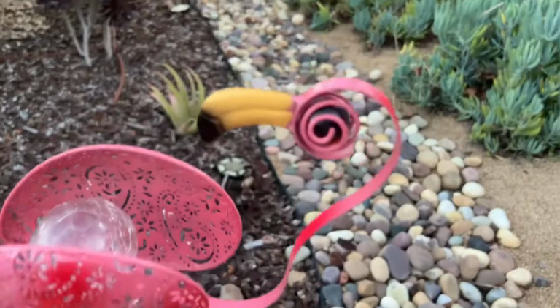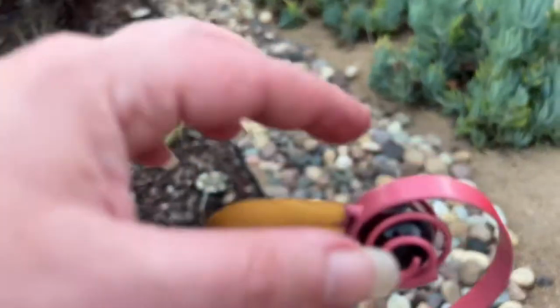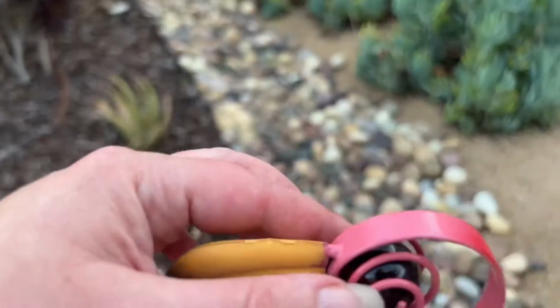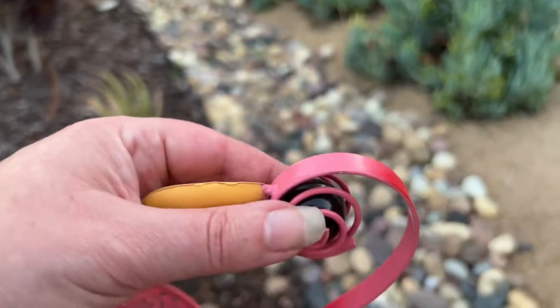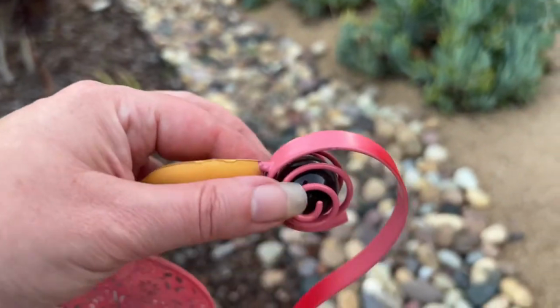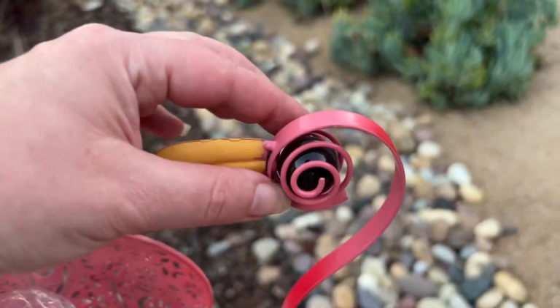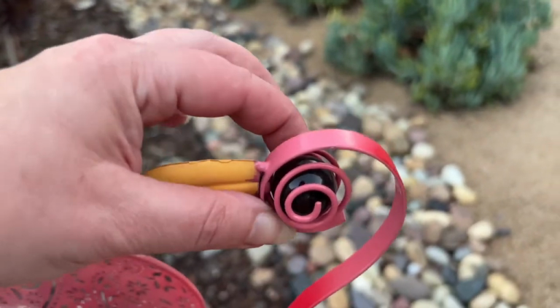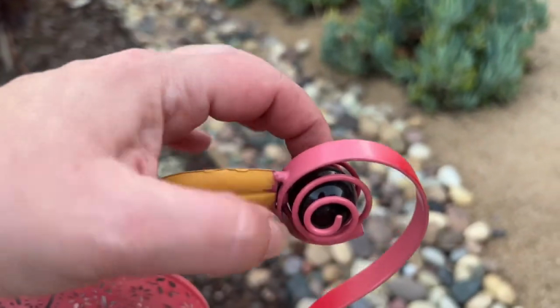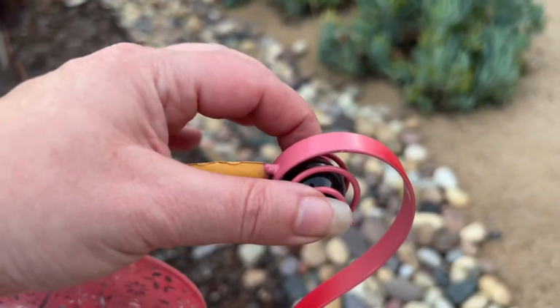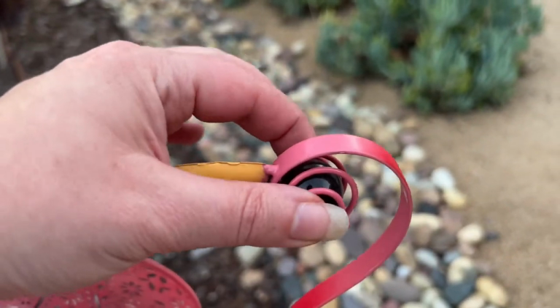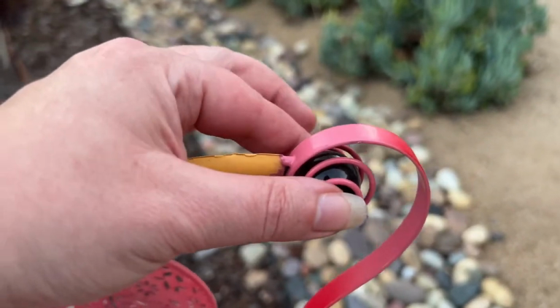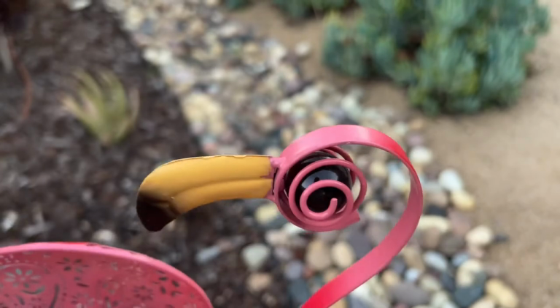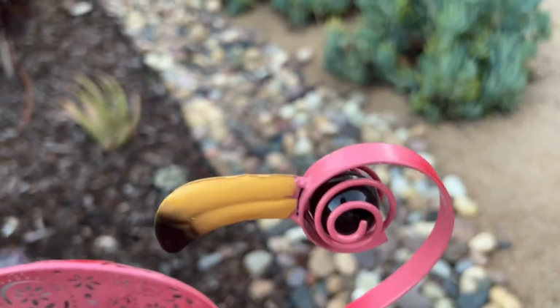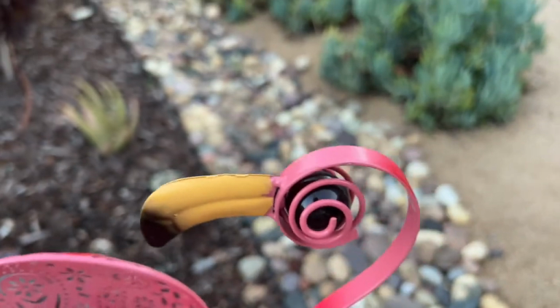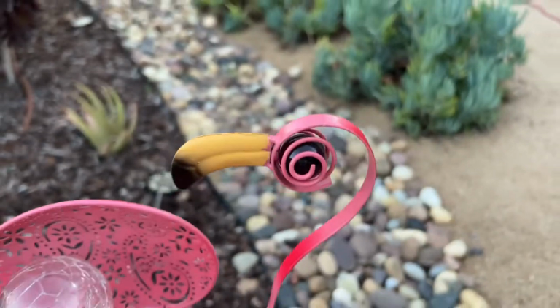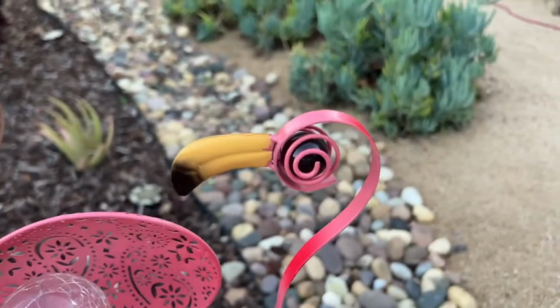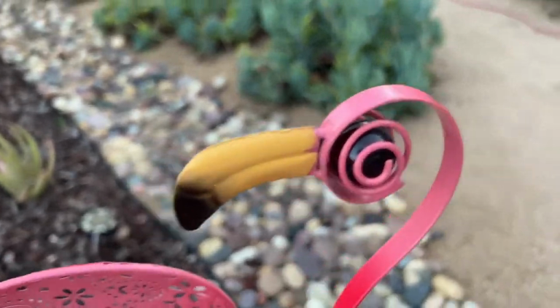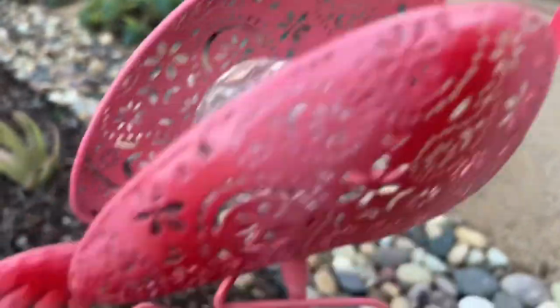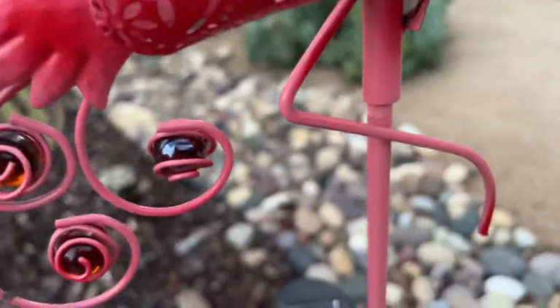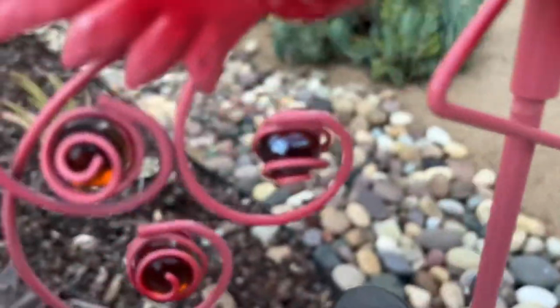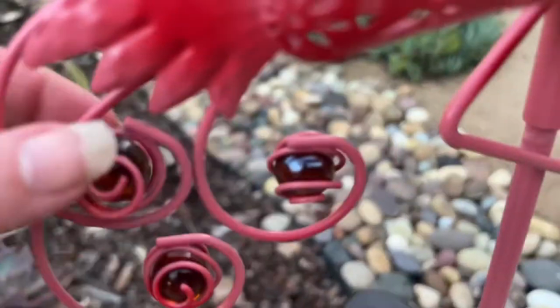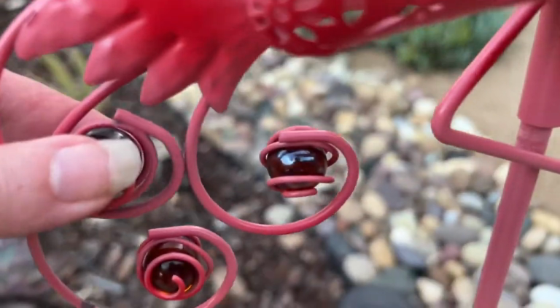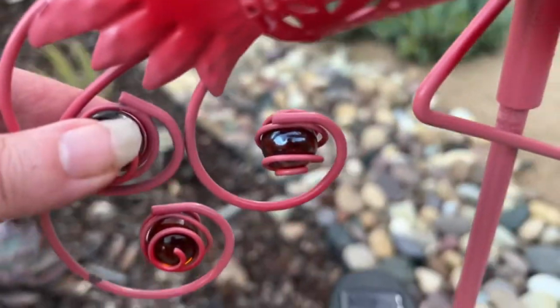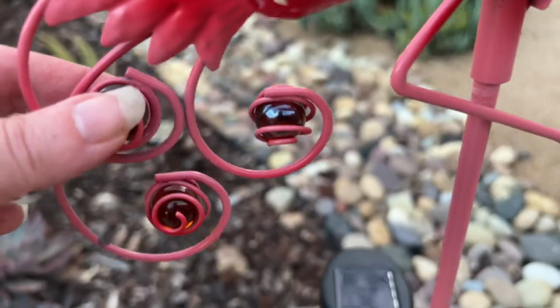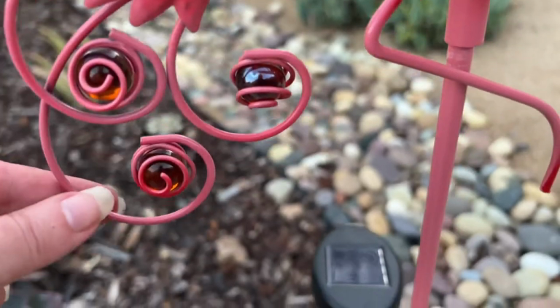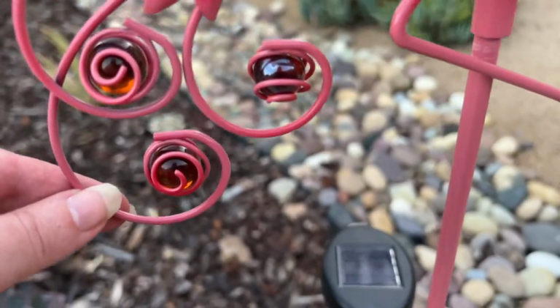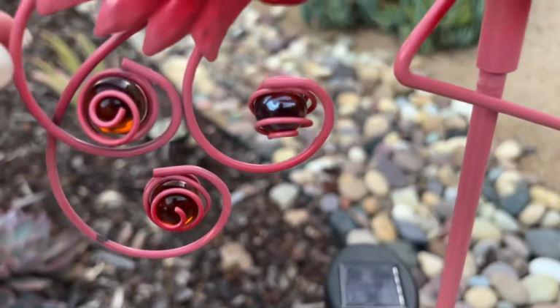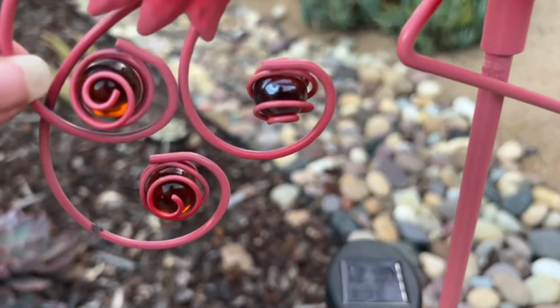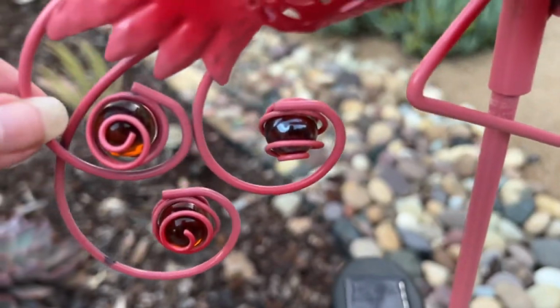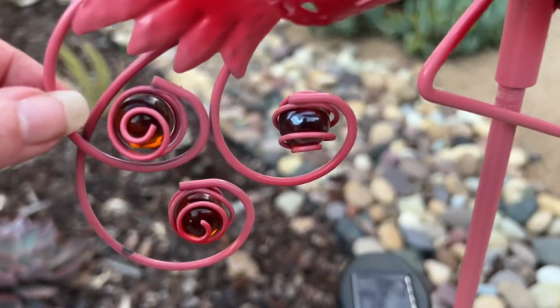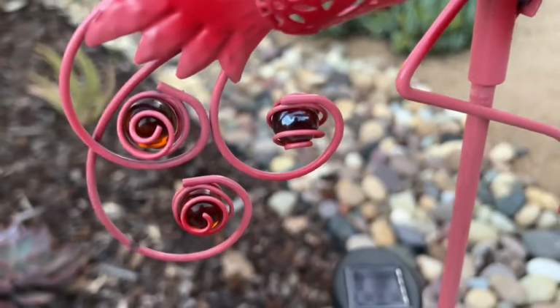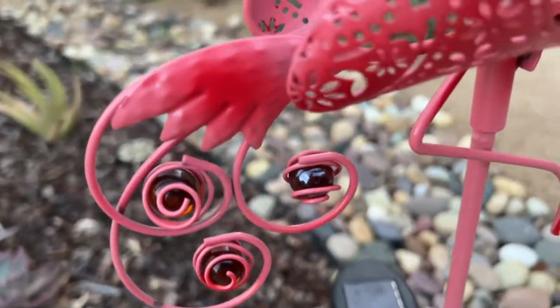The eyeballs have a marble on the inside — it's slightly larger than a normal marble on the eye — and then regular size marbles are down here as accents on the tail.